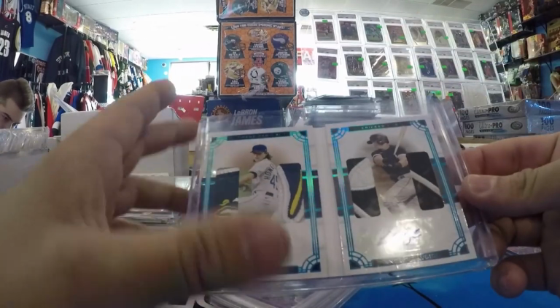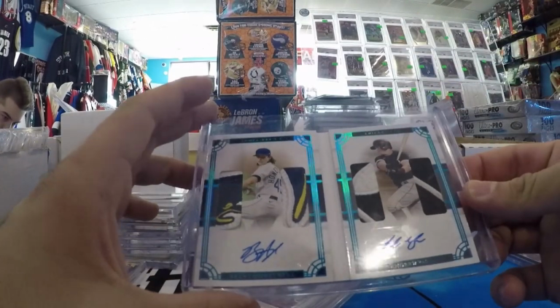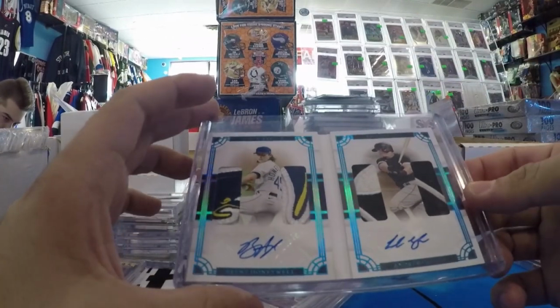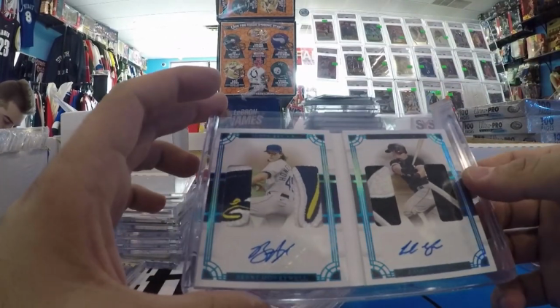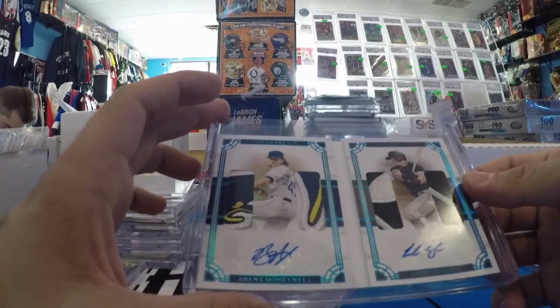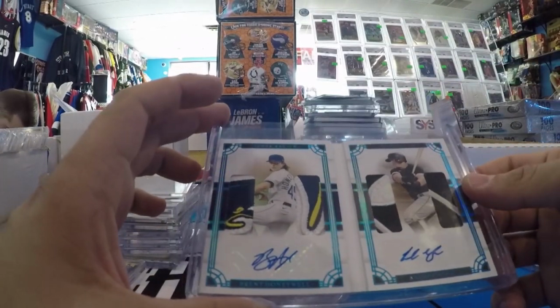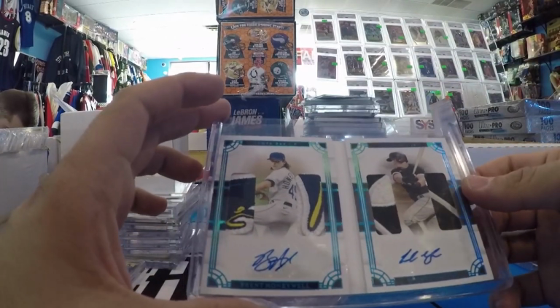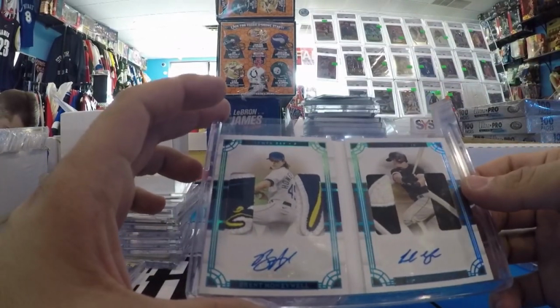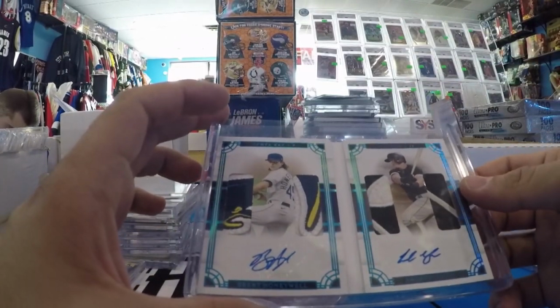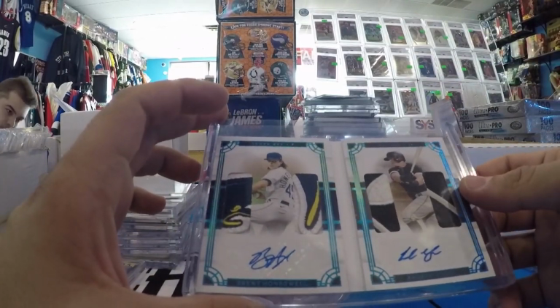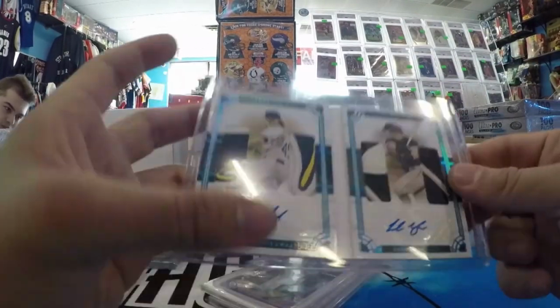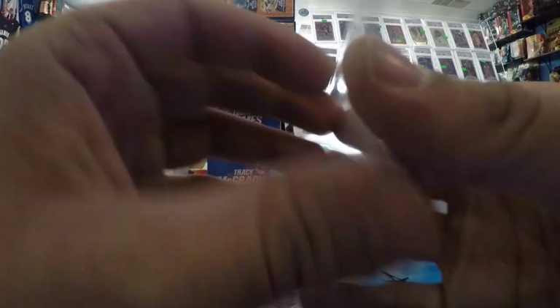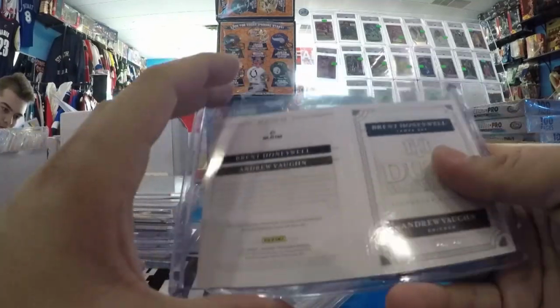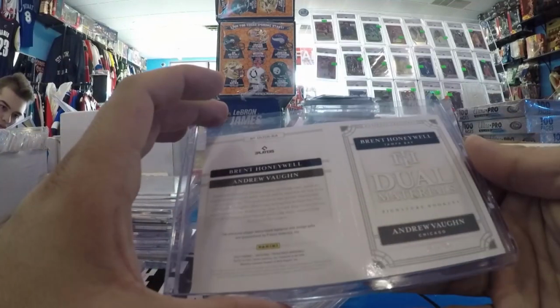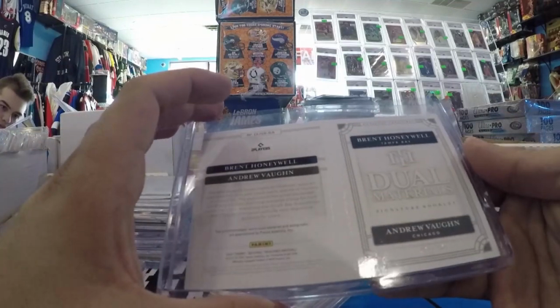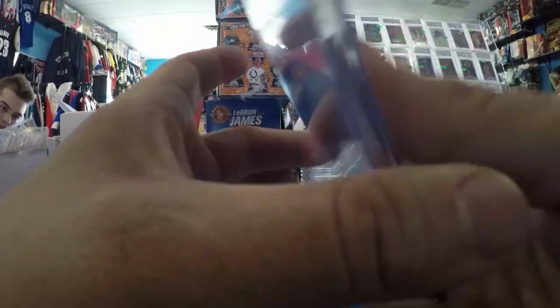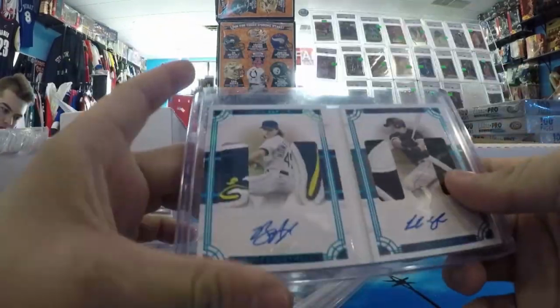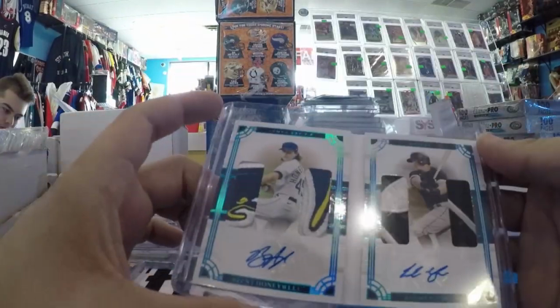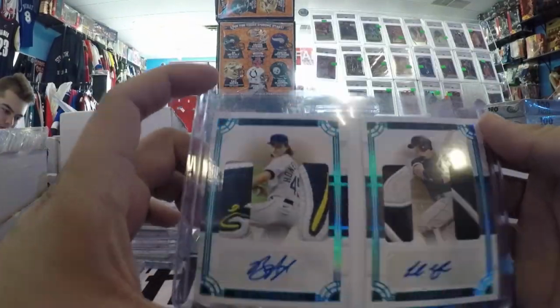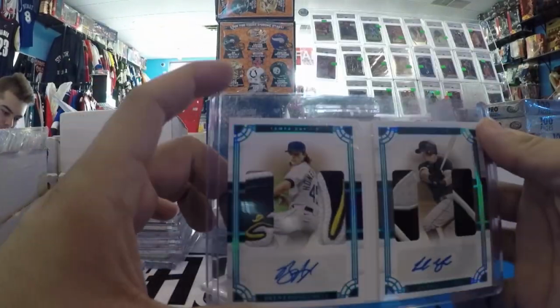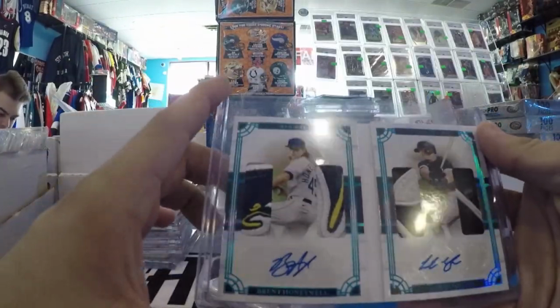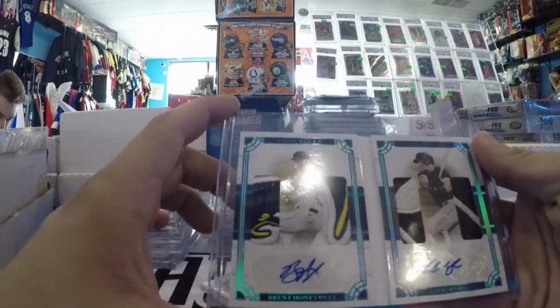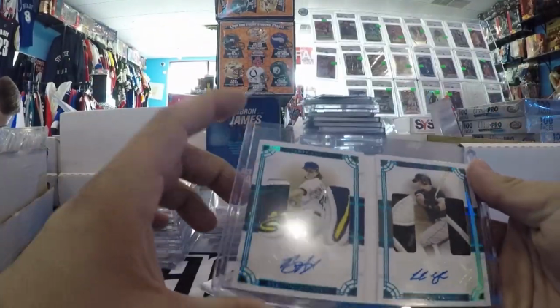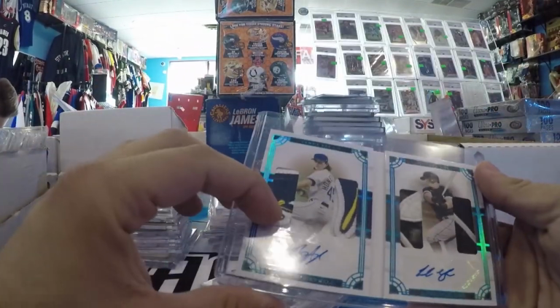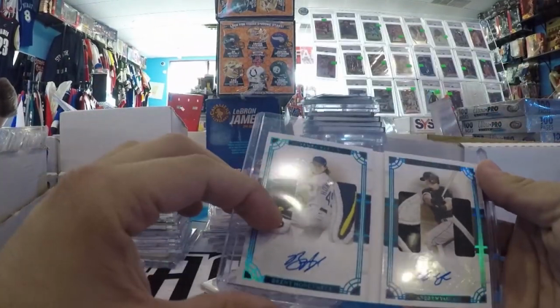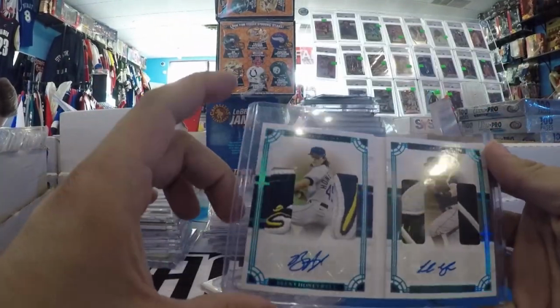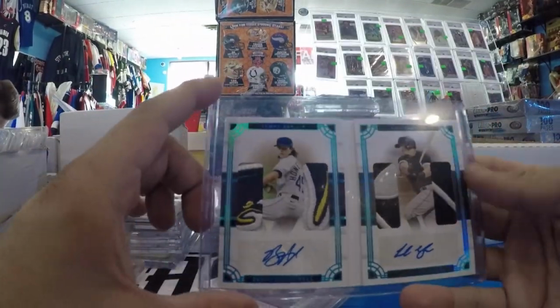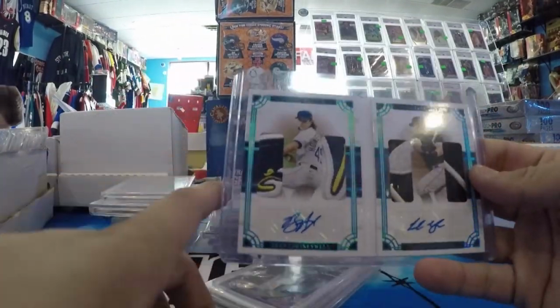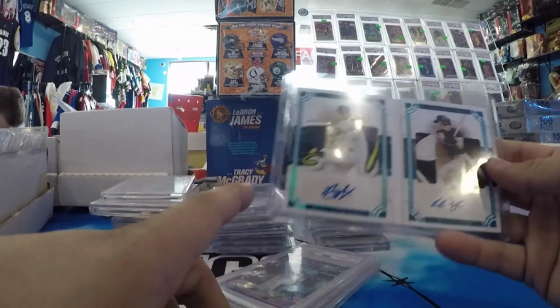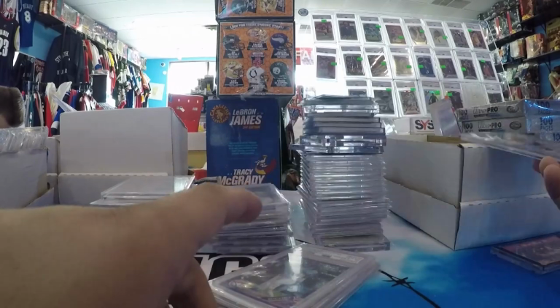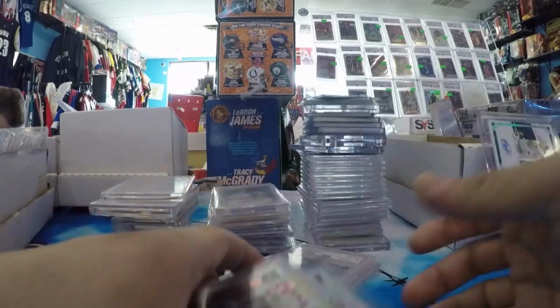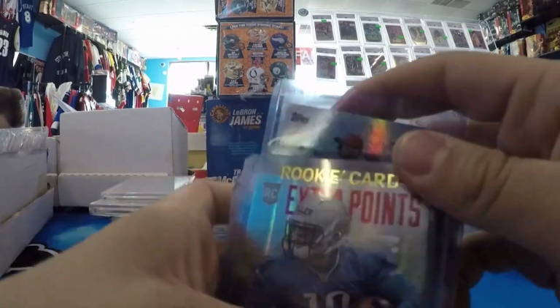I pulled this — Andrew Vaughn, Brent Honeywell, National Treasures Platinum, one of one booklet auto. Absolutely nasty patches. He literally got the Ray. So that was dope. Pulled it.